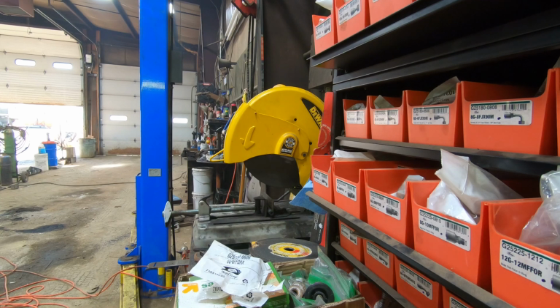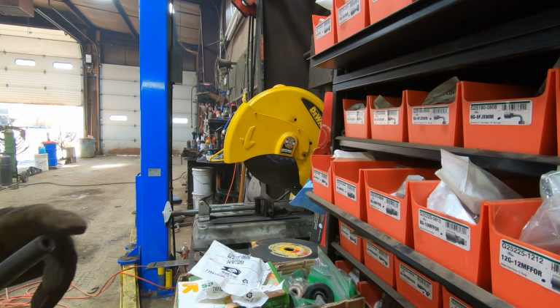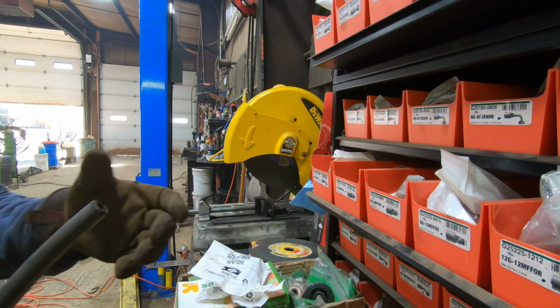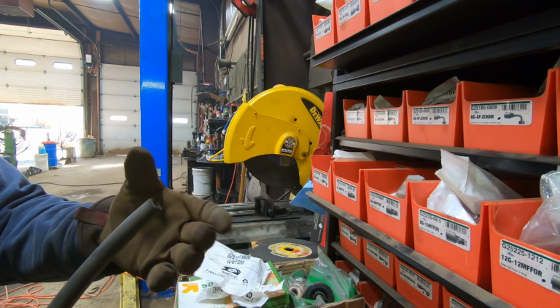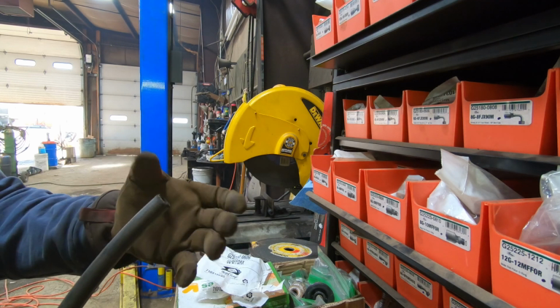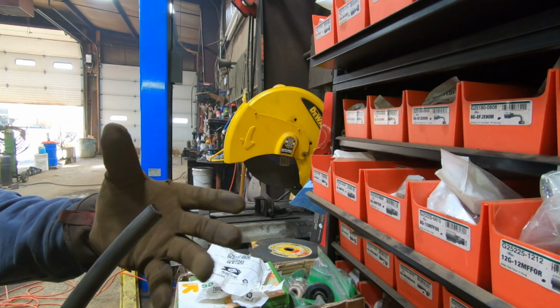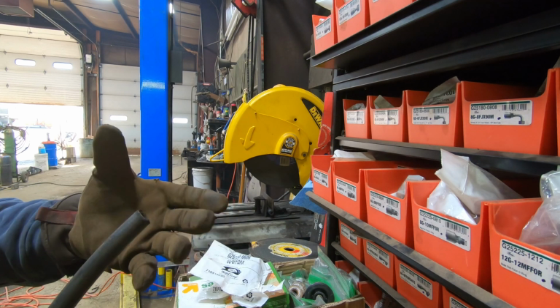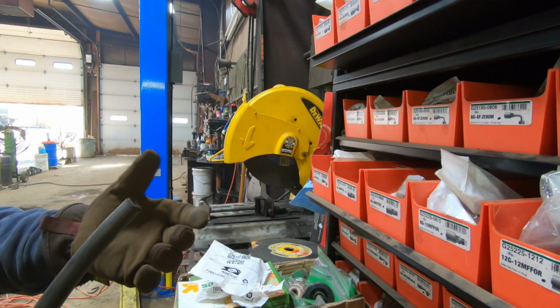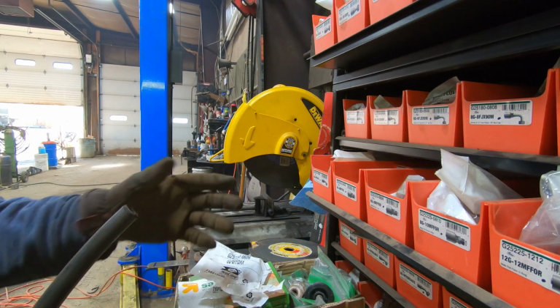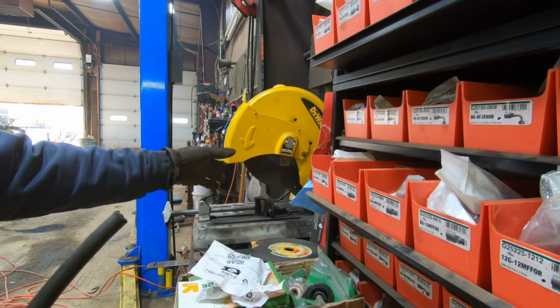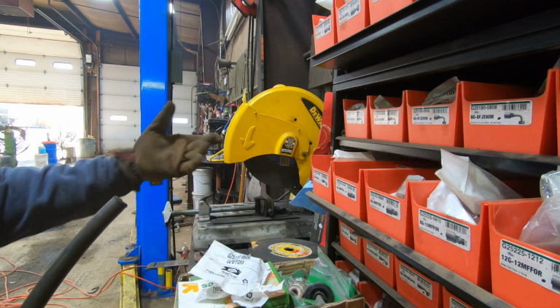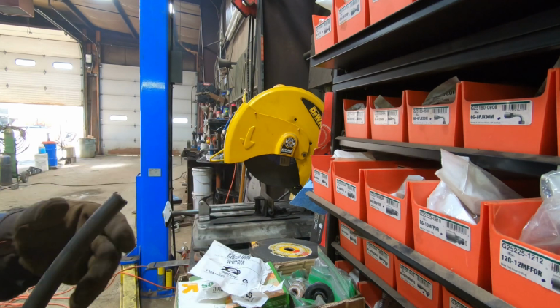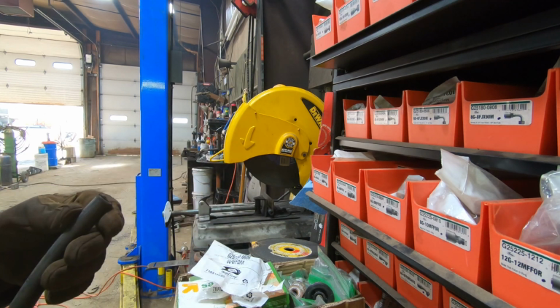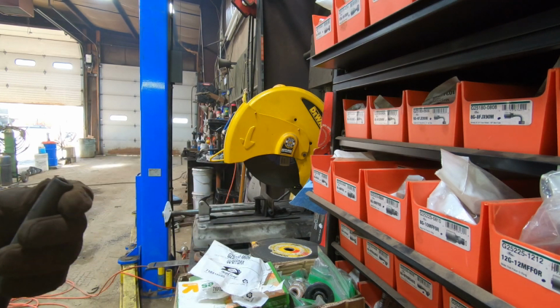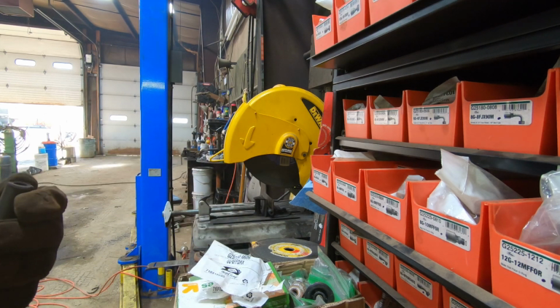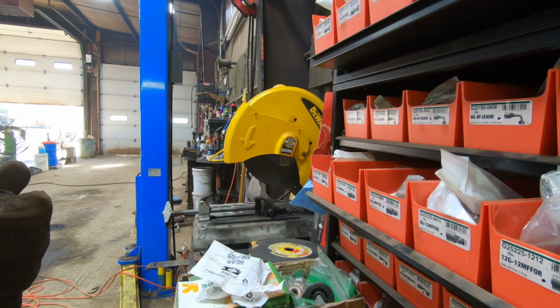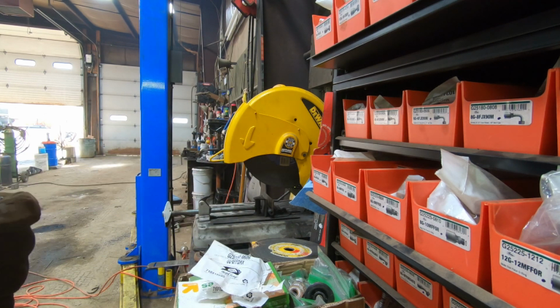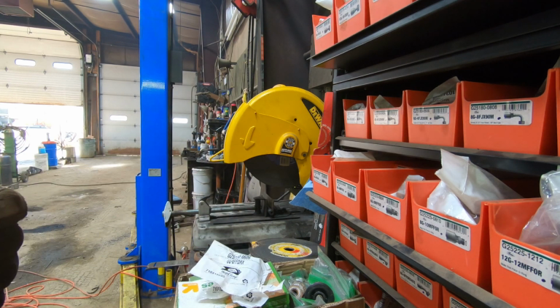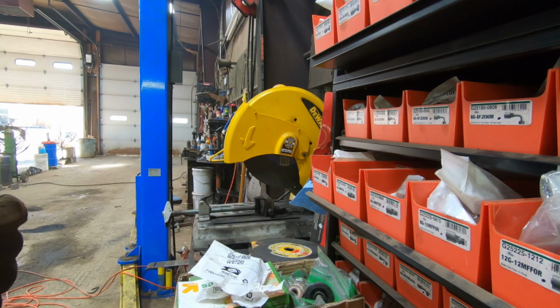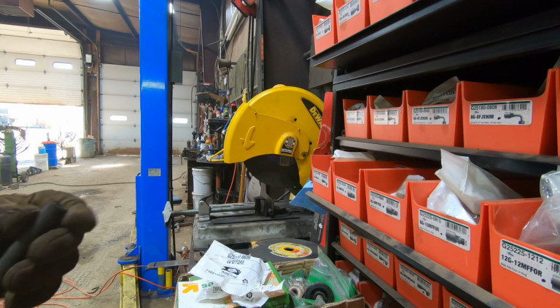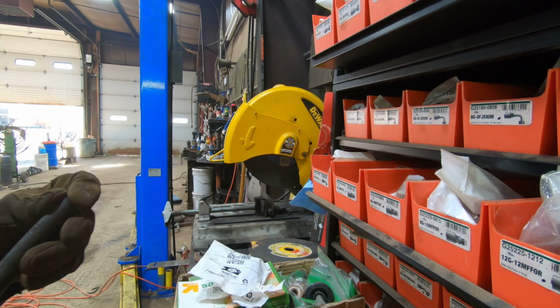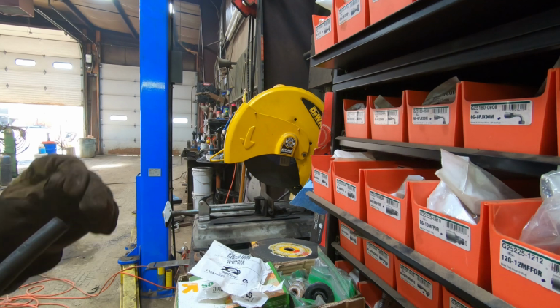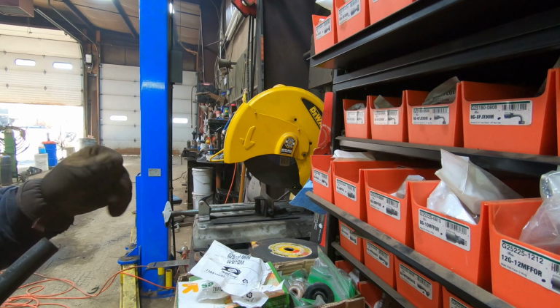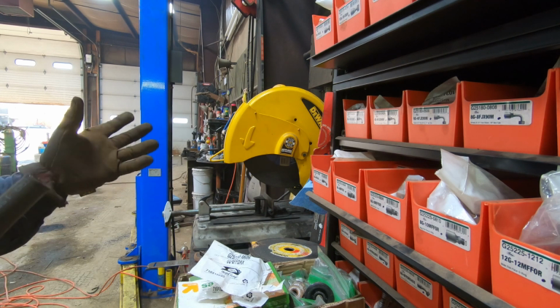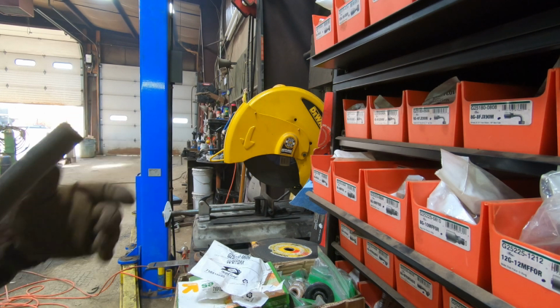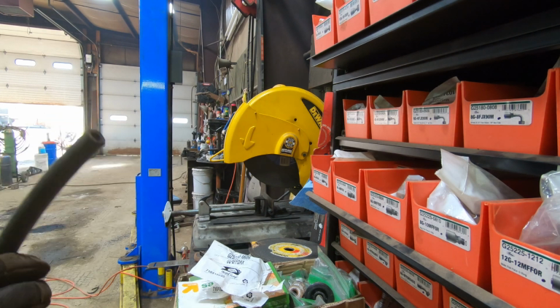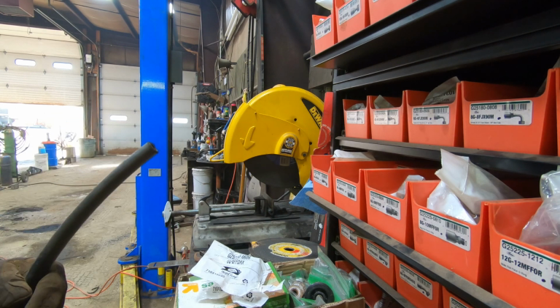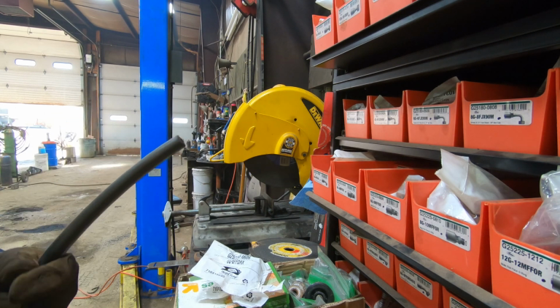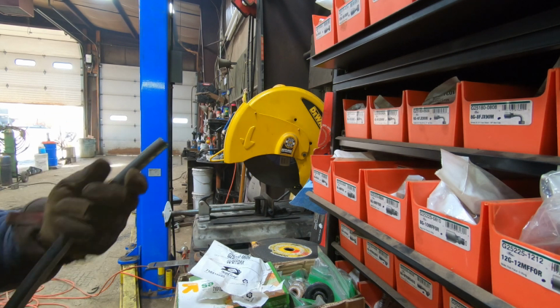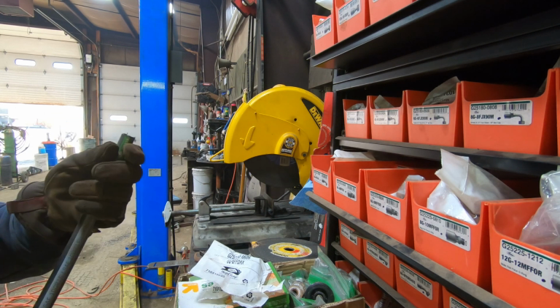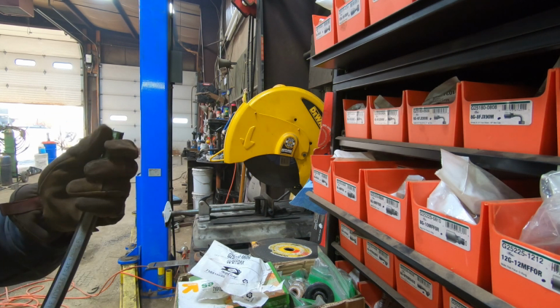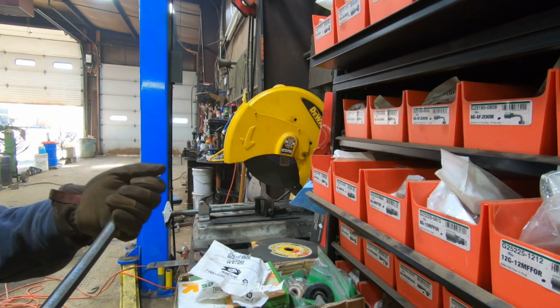It'll kind of mushroom out, so you take the burr off on the edge of the blade. Probably shouldn't do that, but it's up to you what you want to do — that's how I did it.